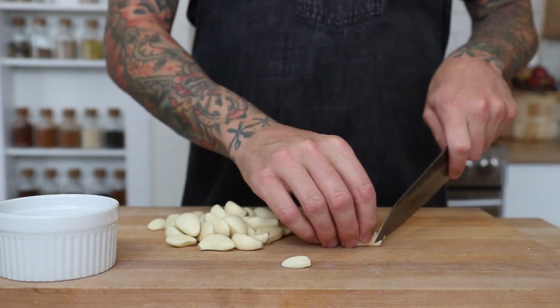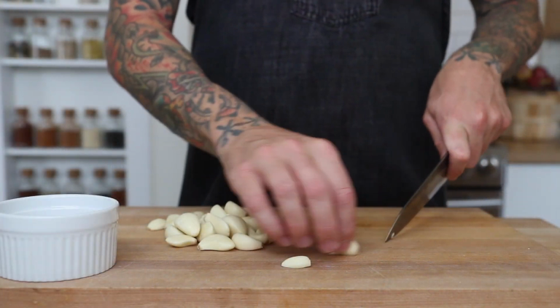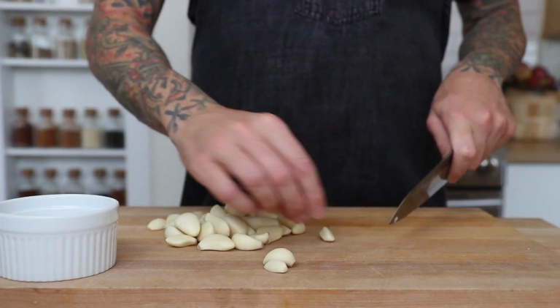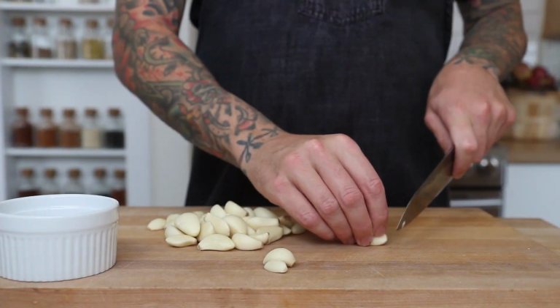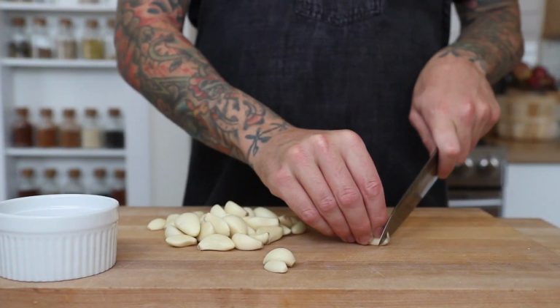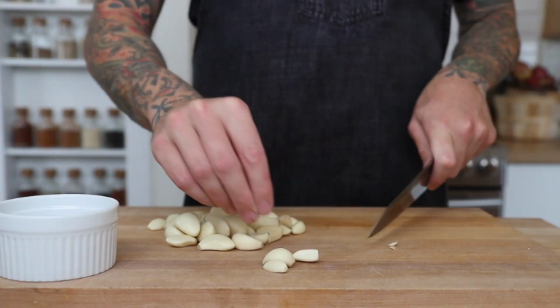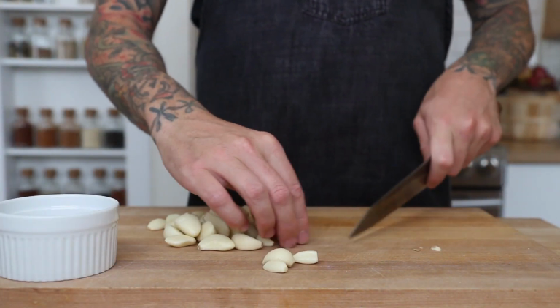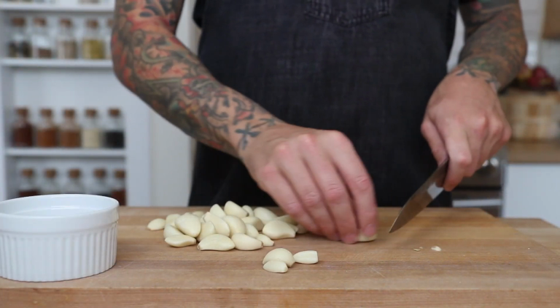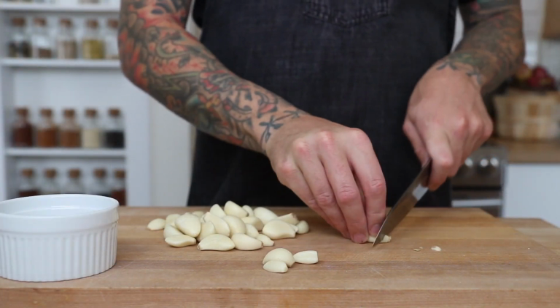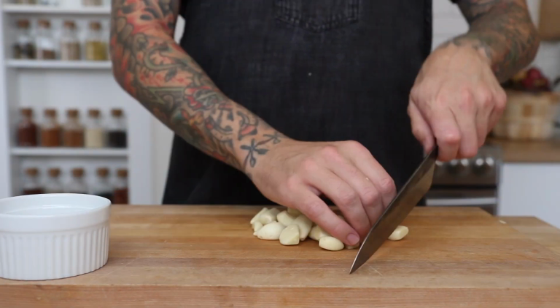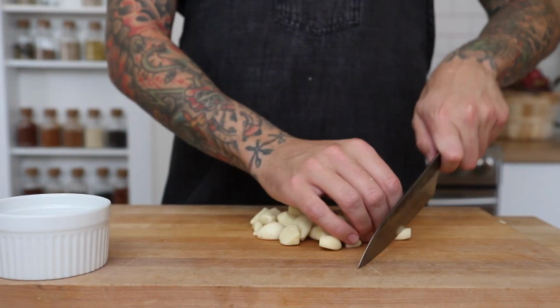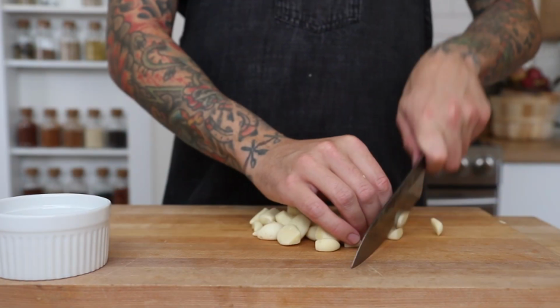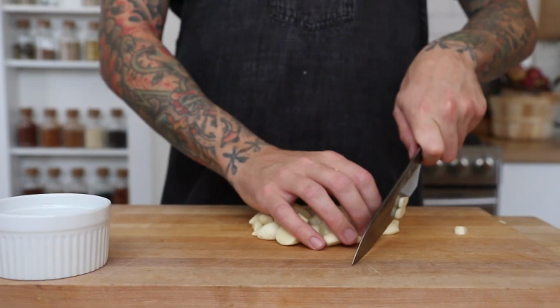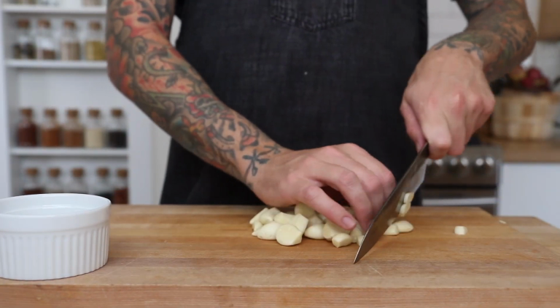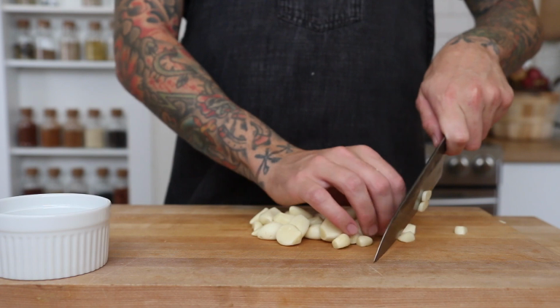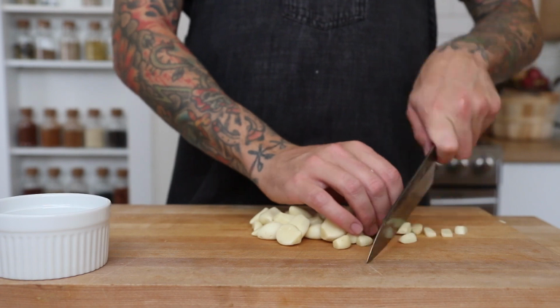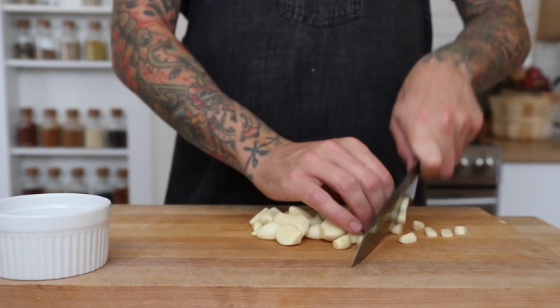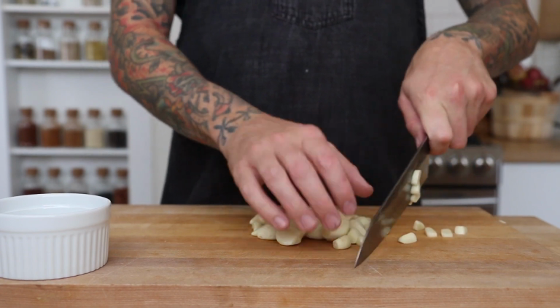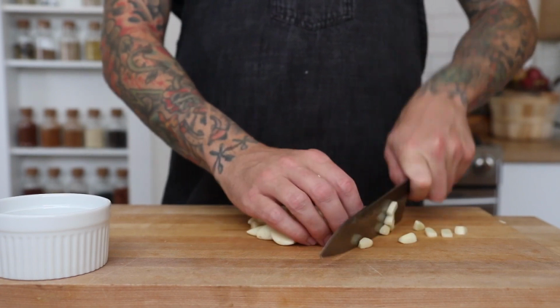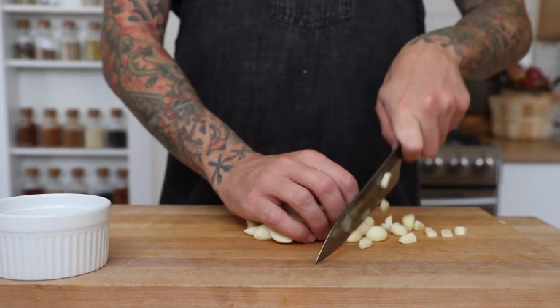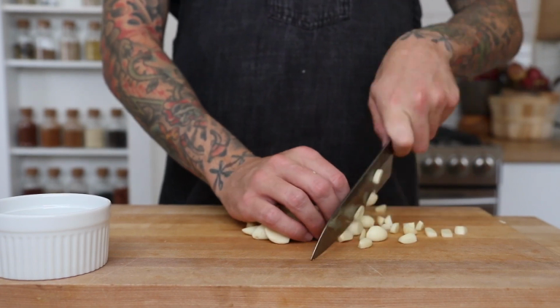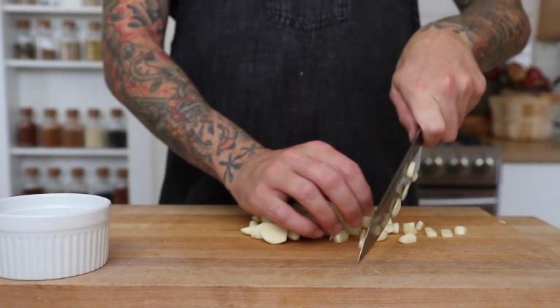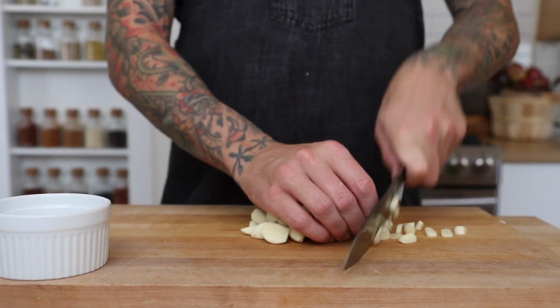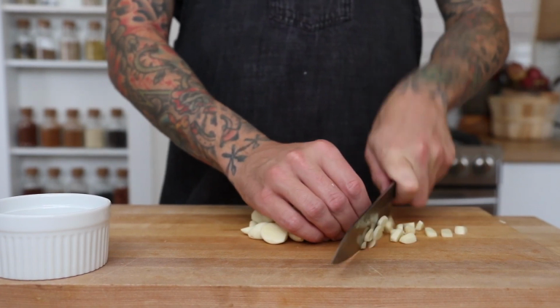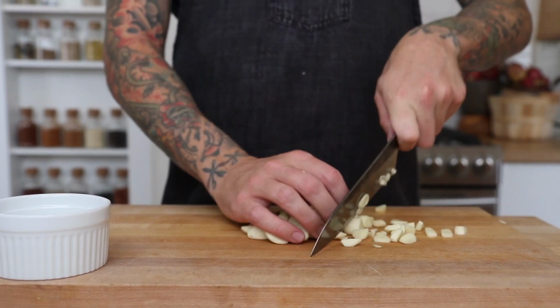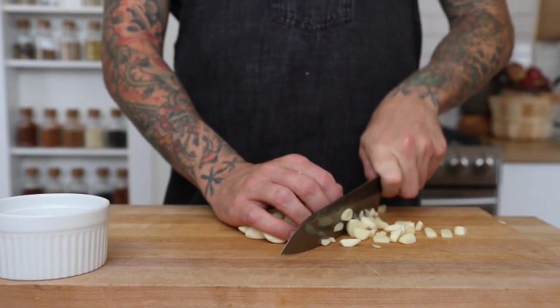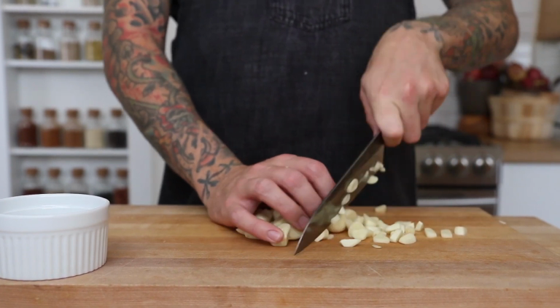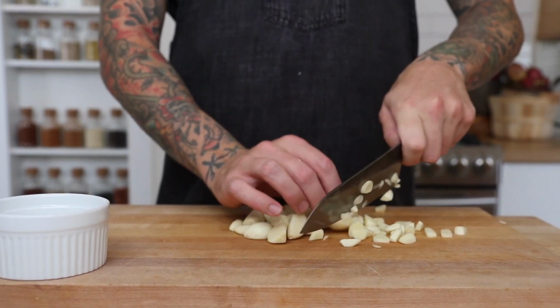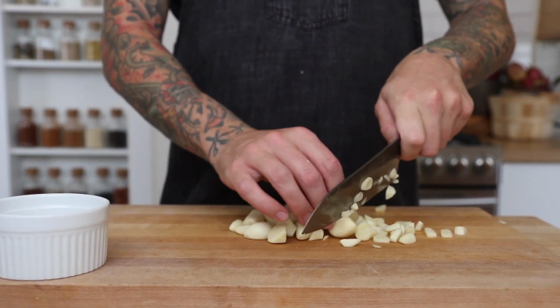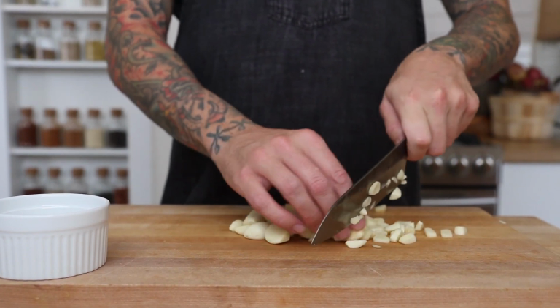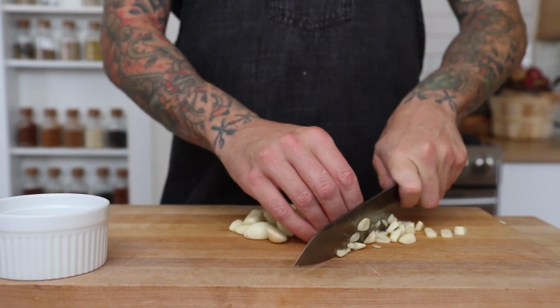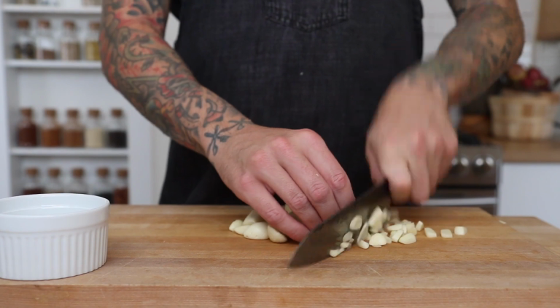Let's get started with our garlic. You want to trim the ends off of one cup of garlic cloves, then start chopping. When you chop your garlic, the smaller you chop, the spicier it is and the easier it is to burn. So we're going to leave it chunky.